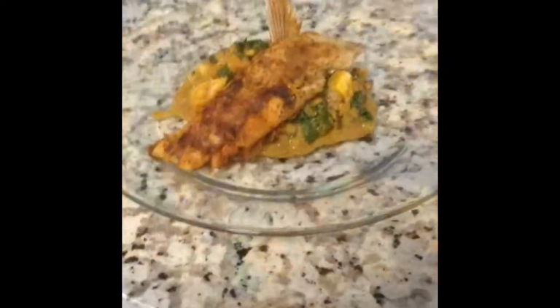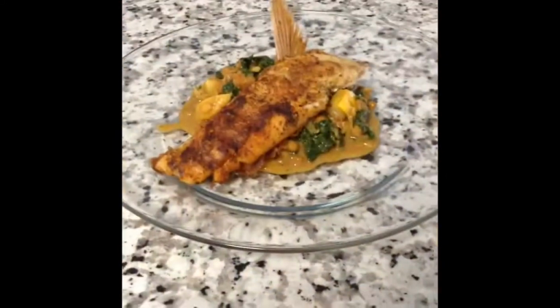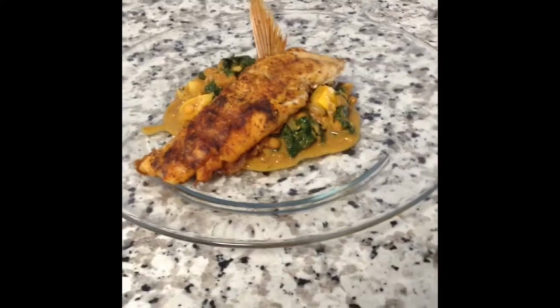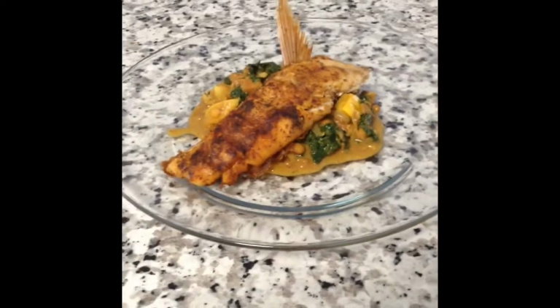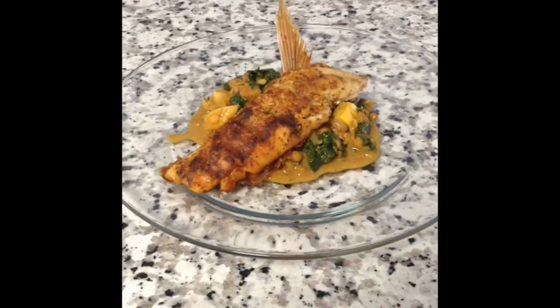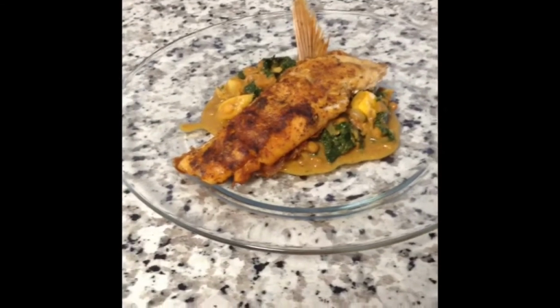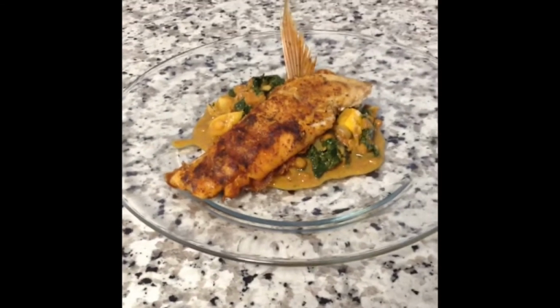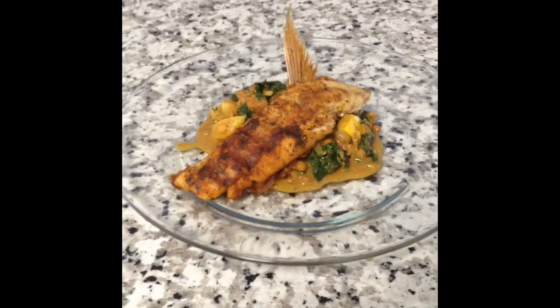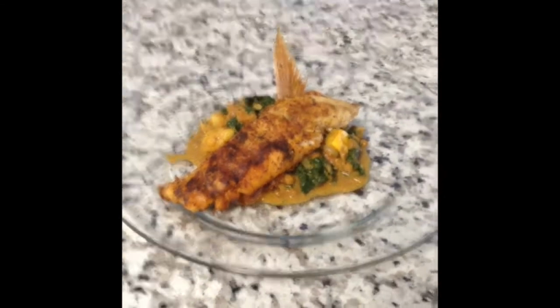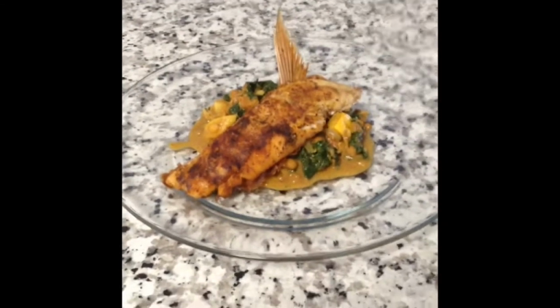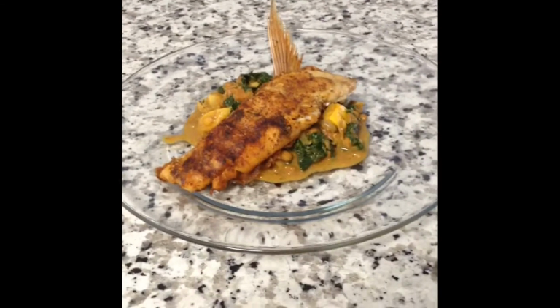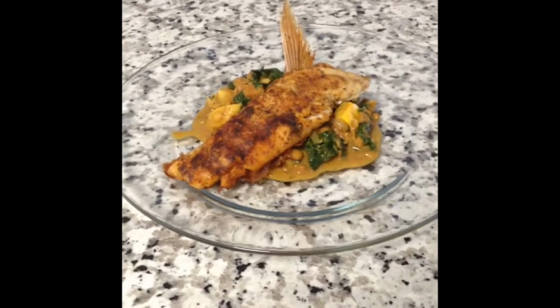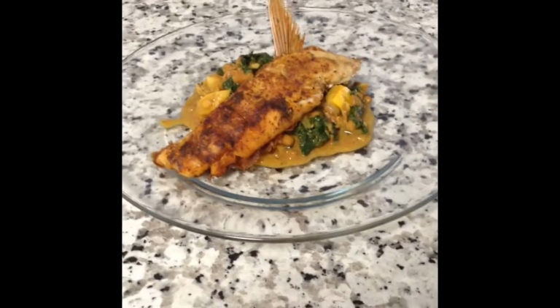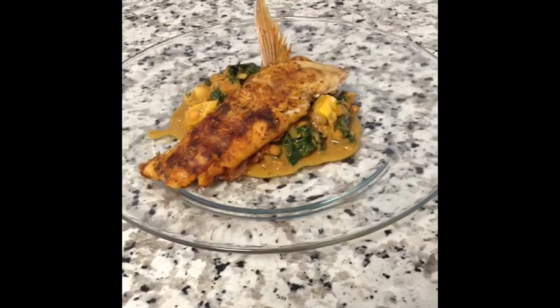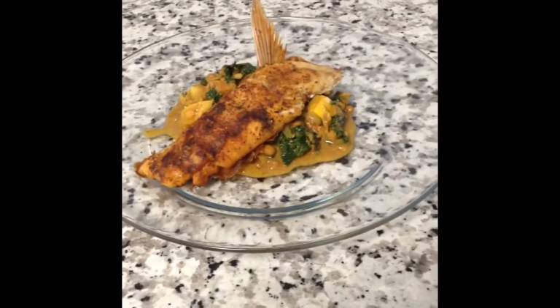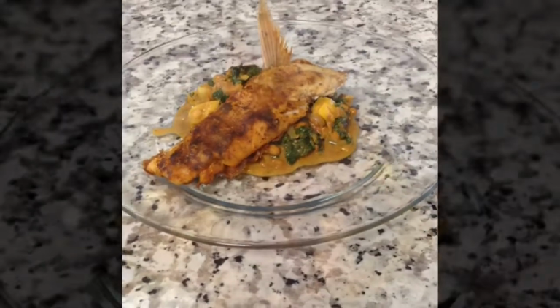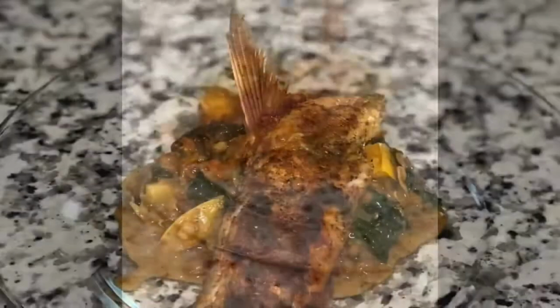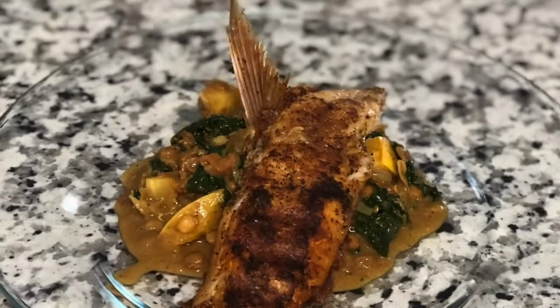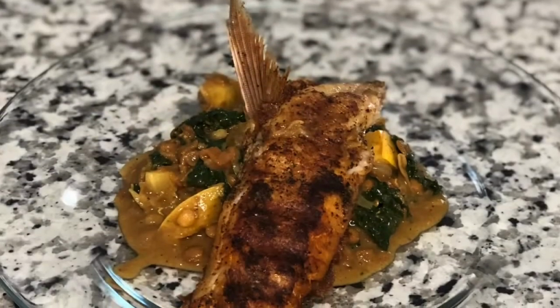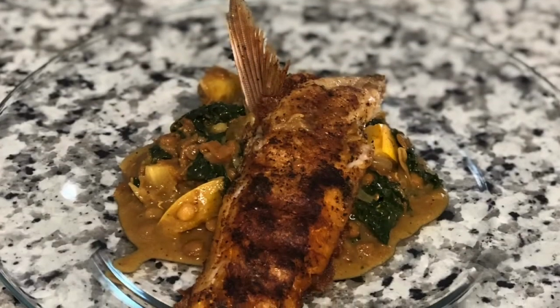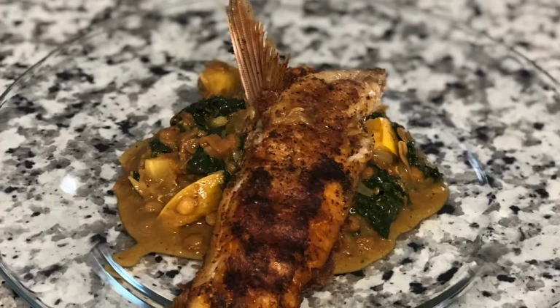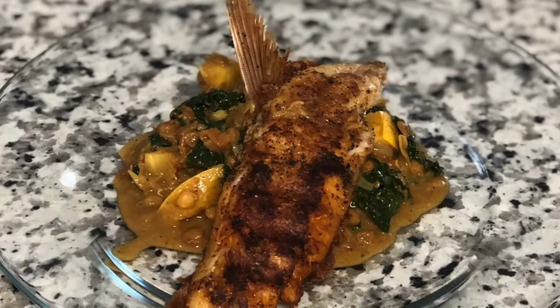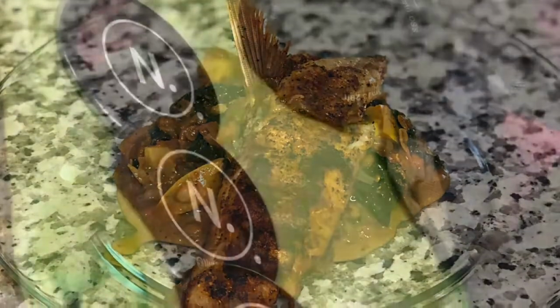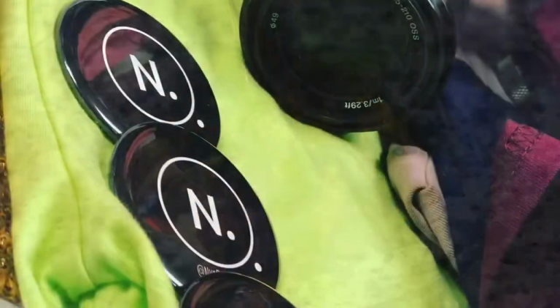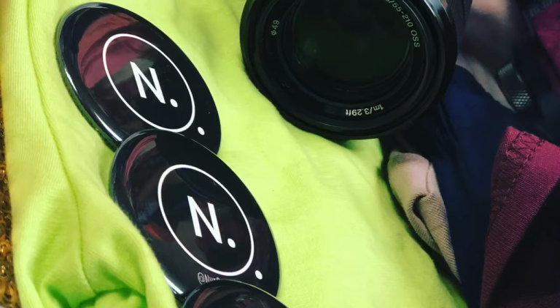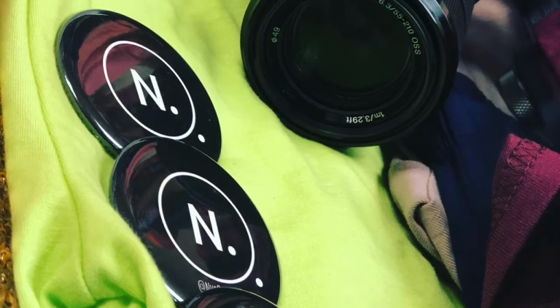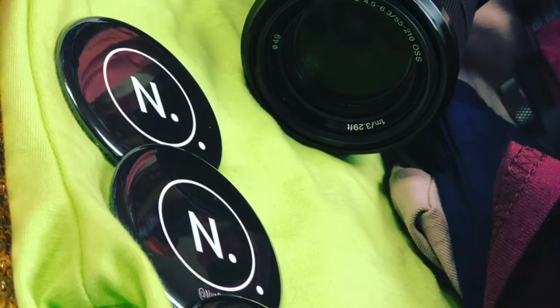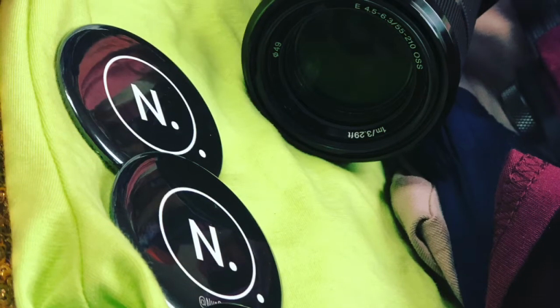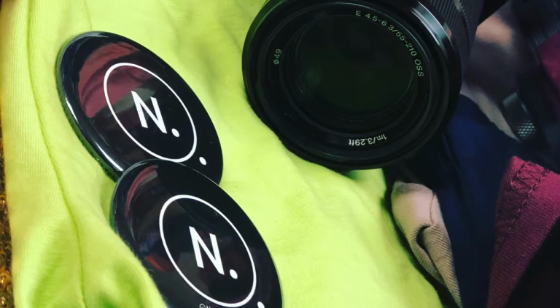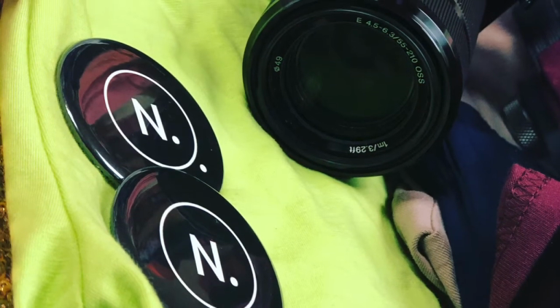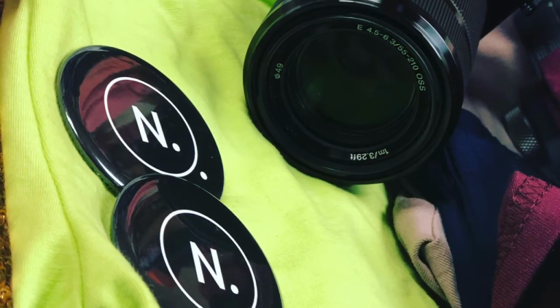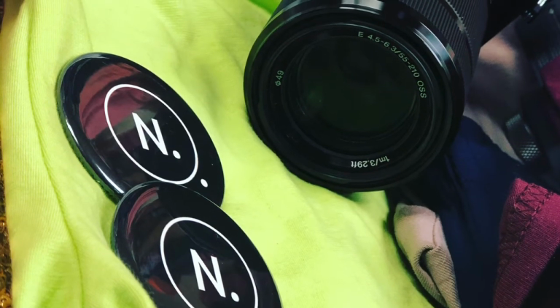If you do decide to try this recipe, please post a picture below or comment if you tried it — let me know how it tastes. Until next time. Don't forget to like, comment, and subscribe. Bye!